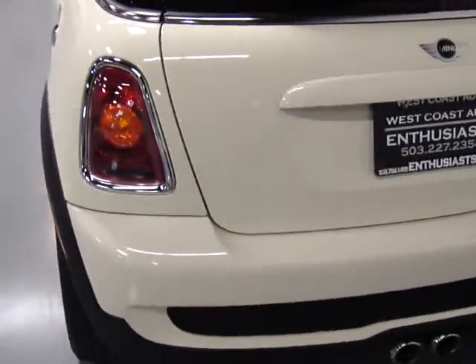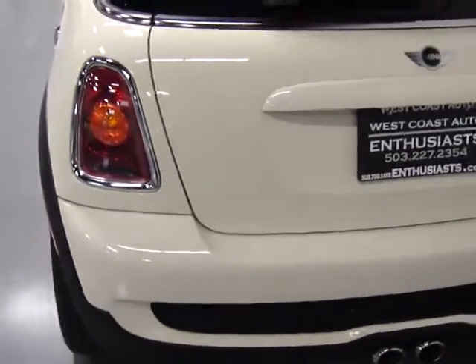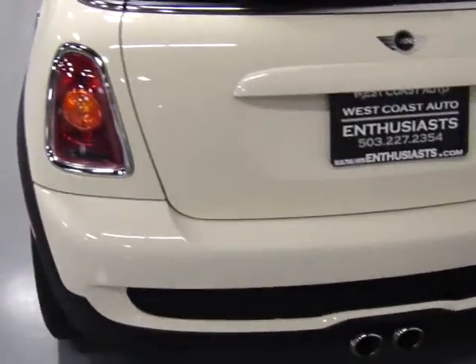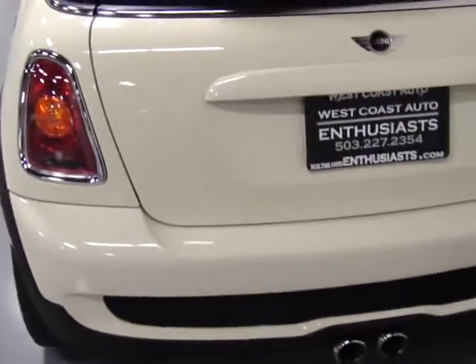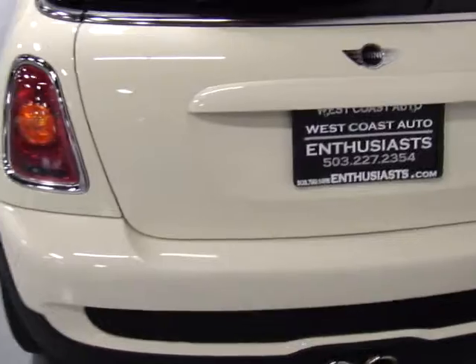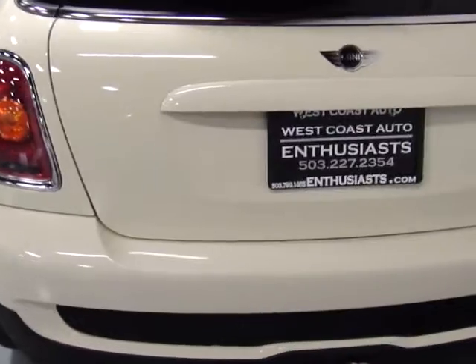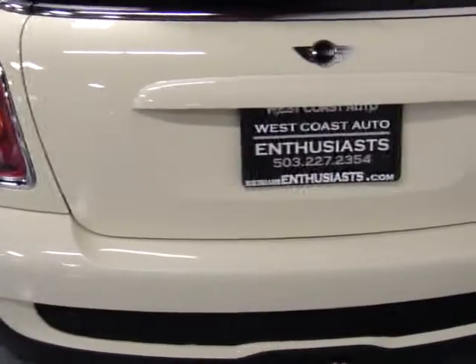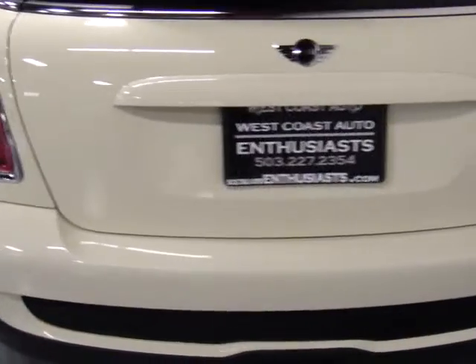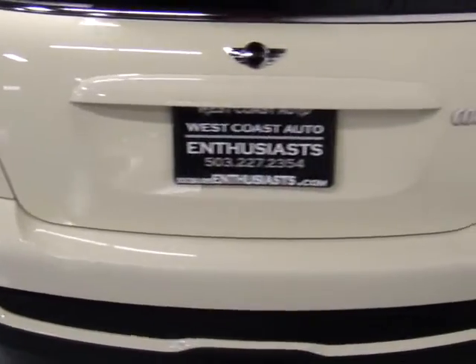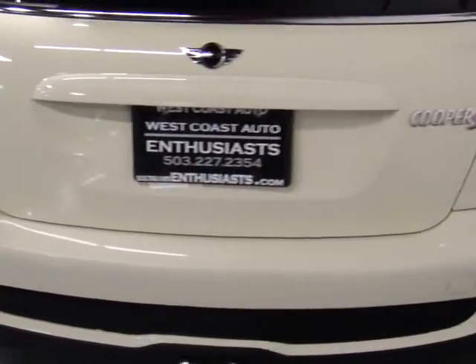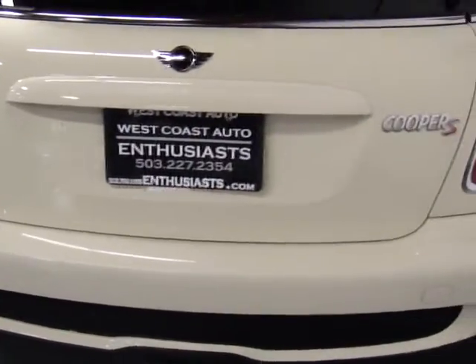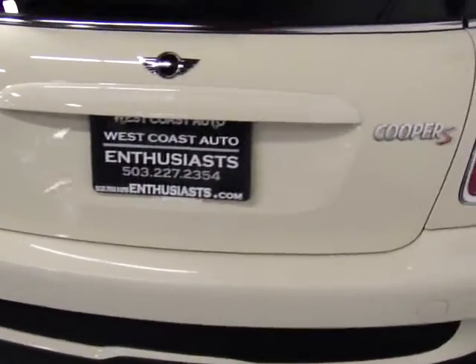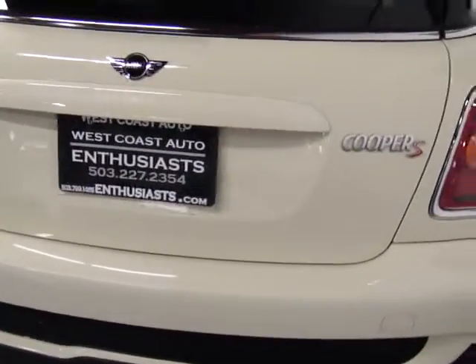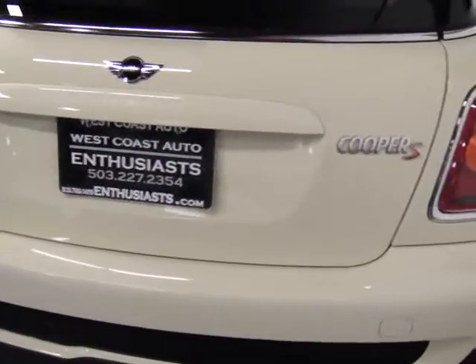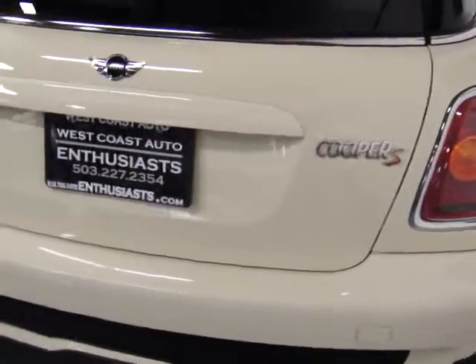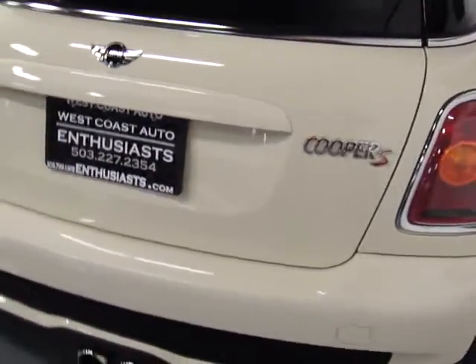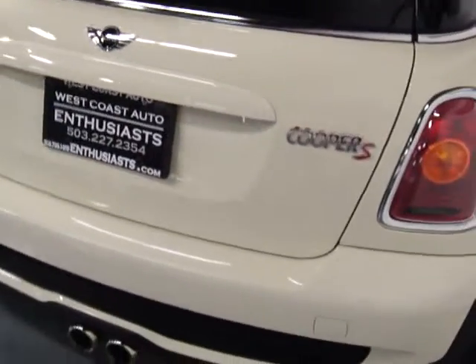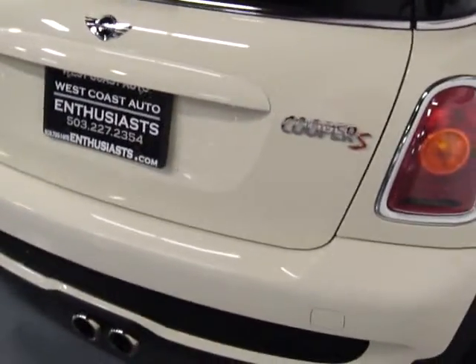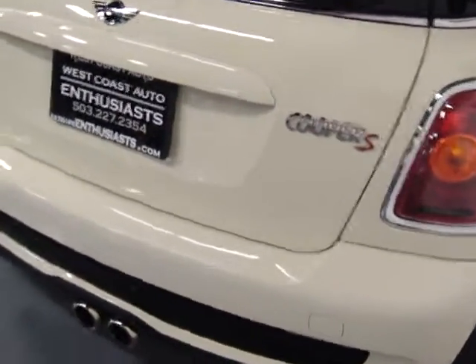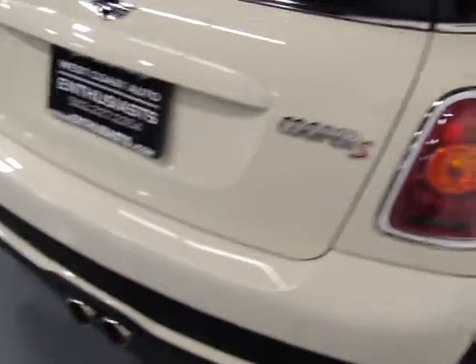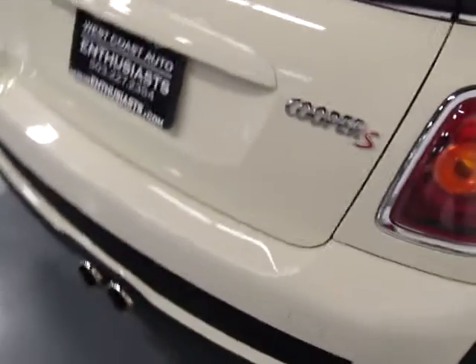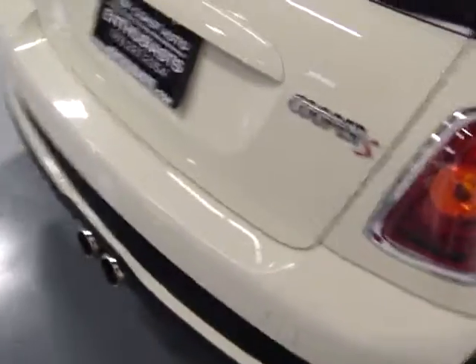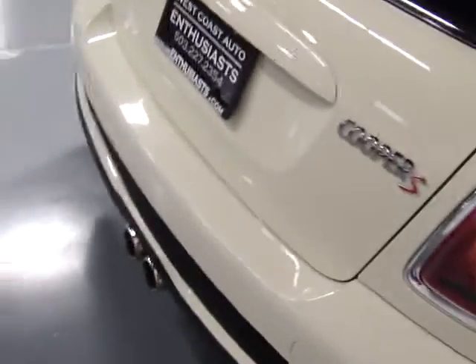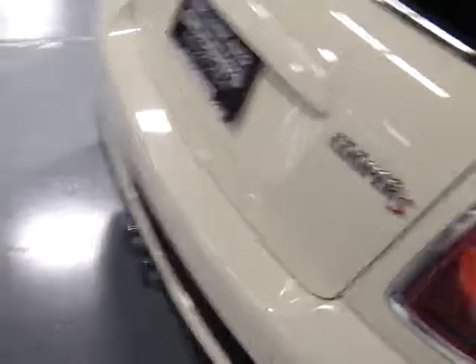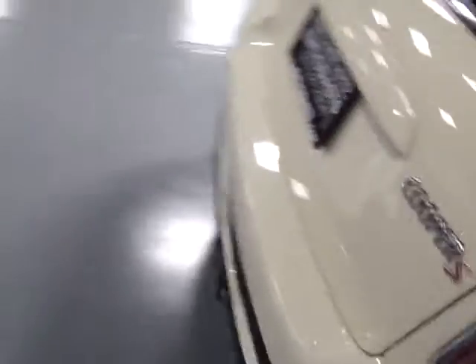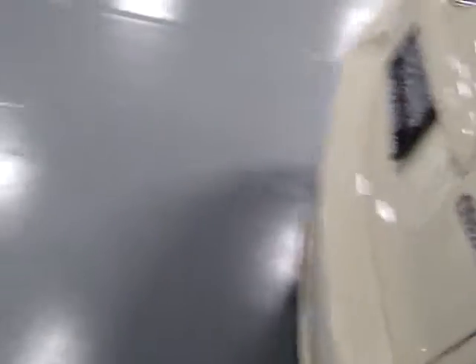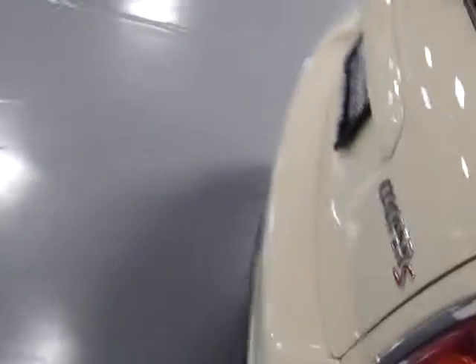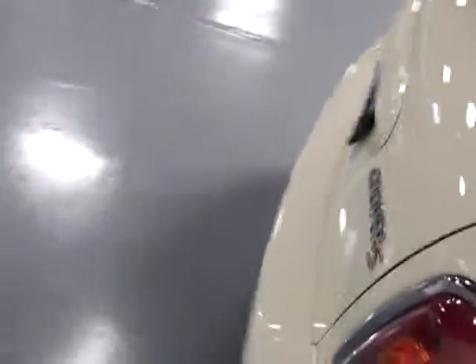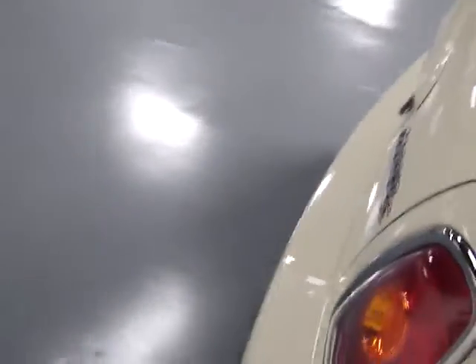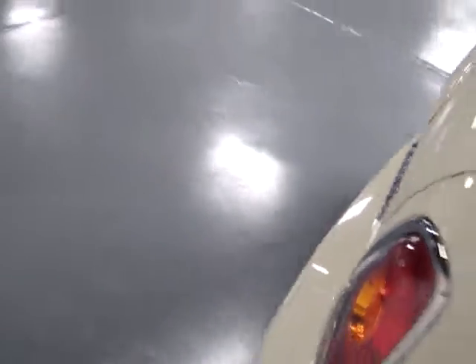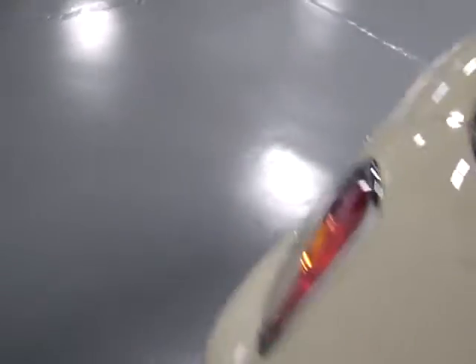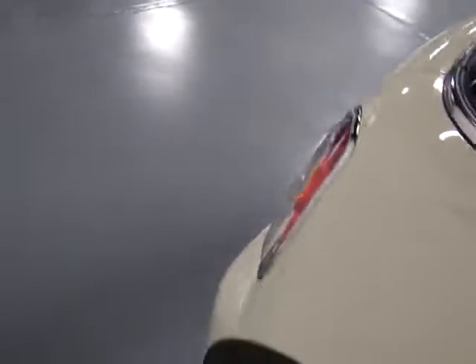You can see the paint's in great shape. I've got the books and one master key for this car.